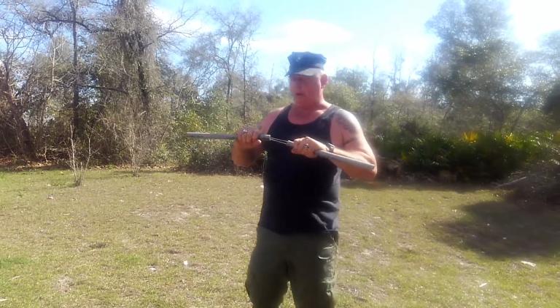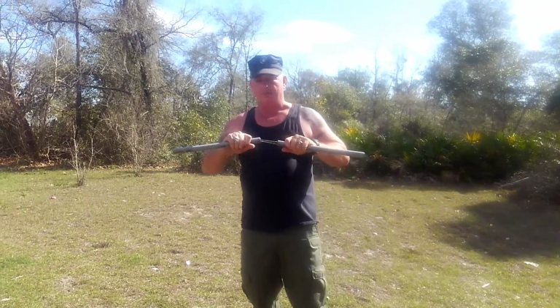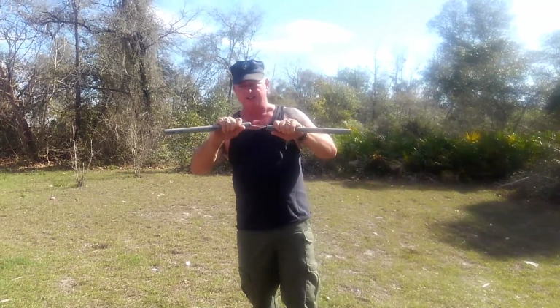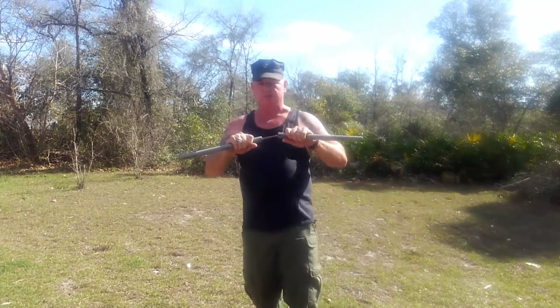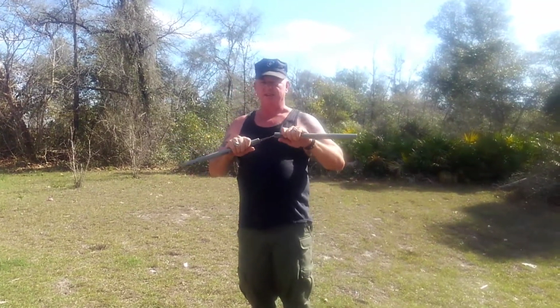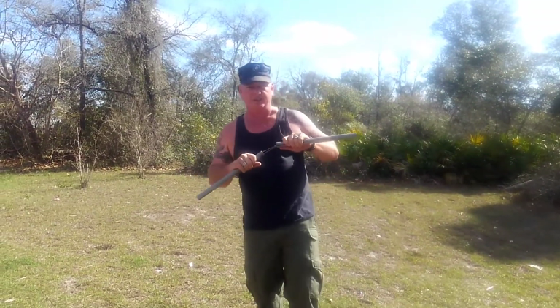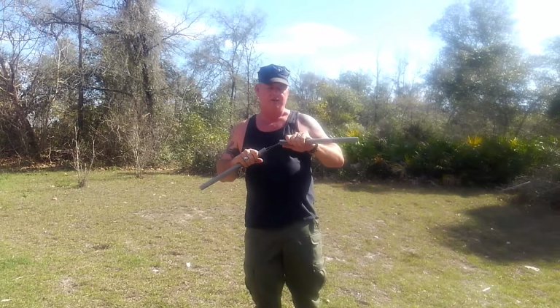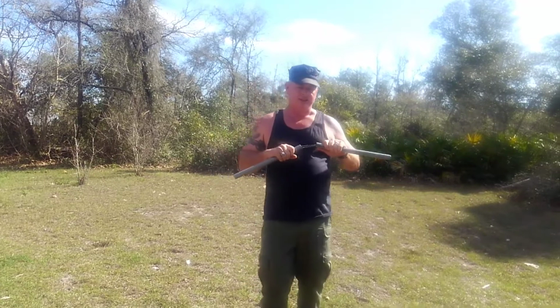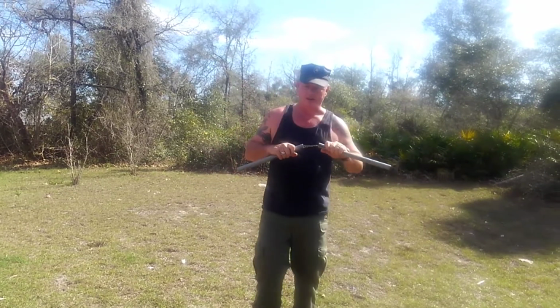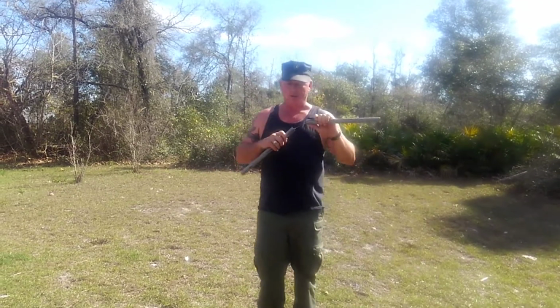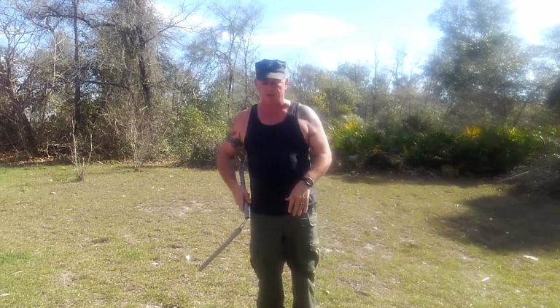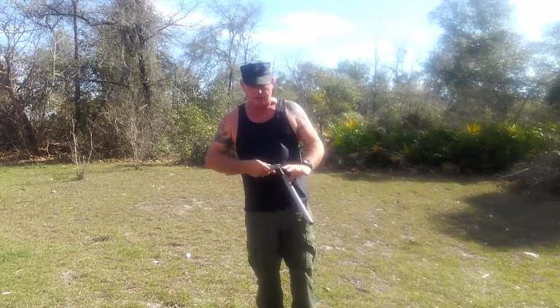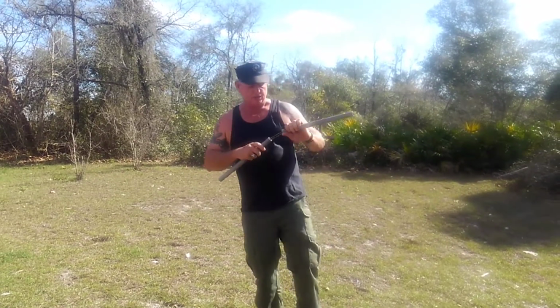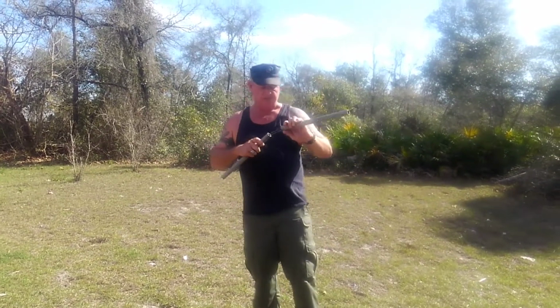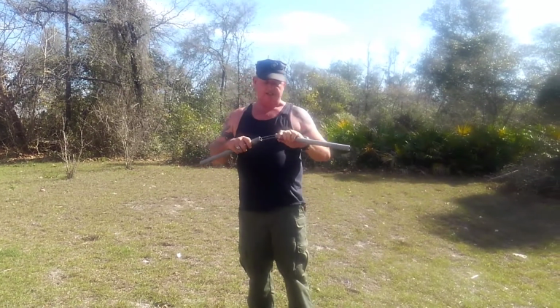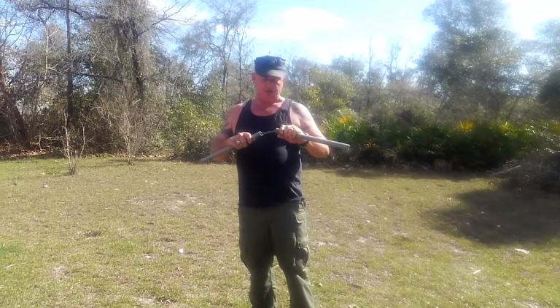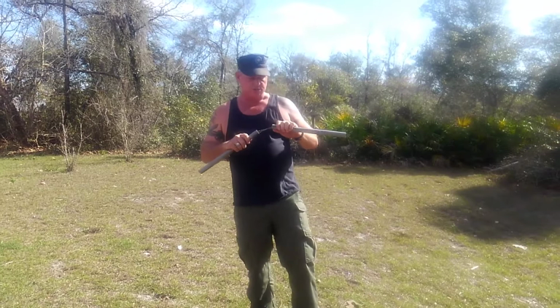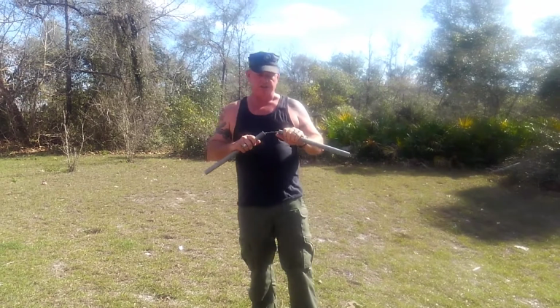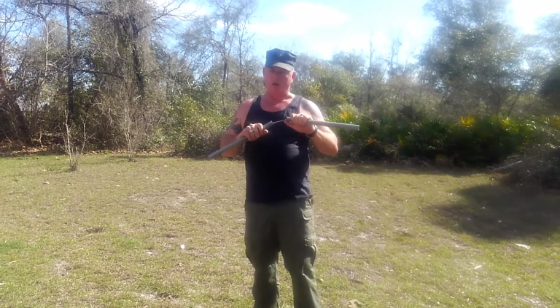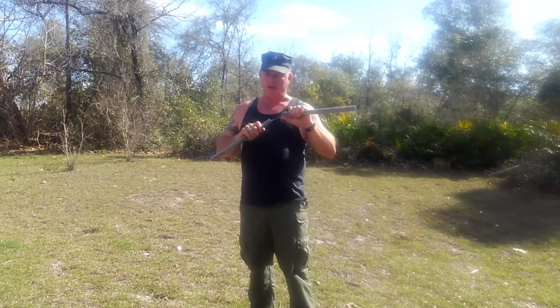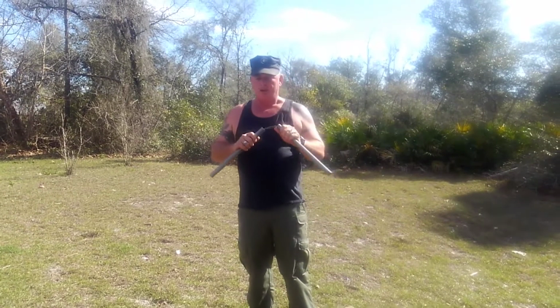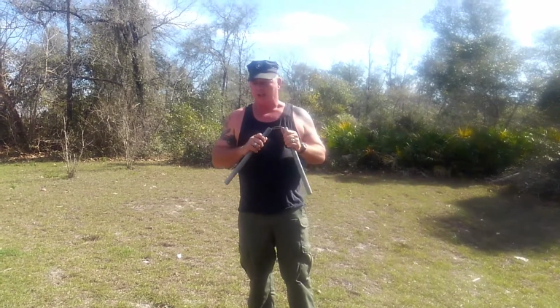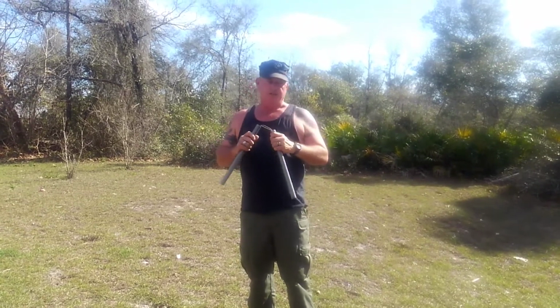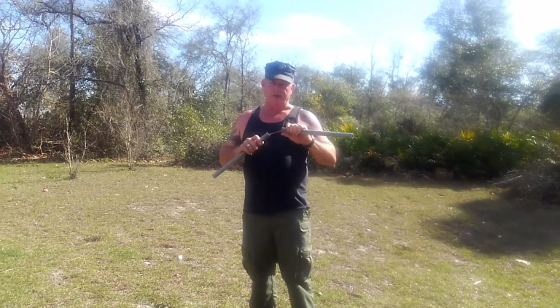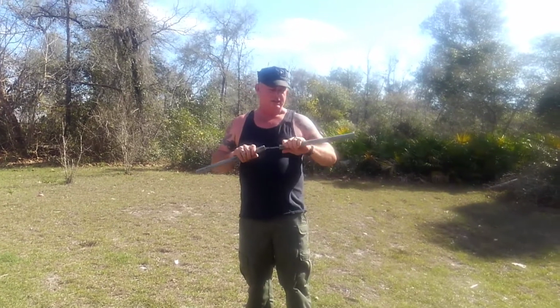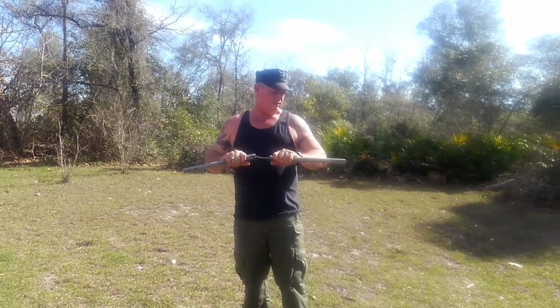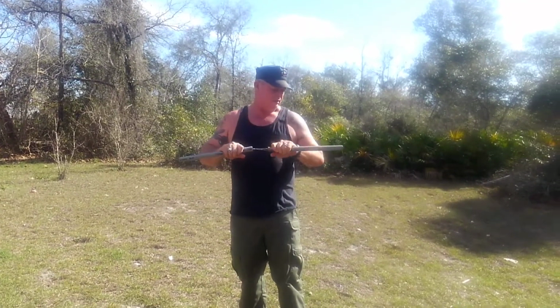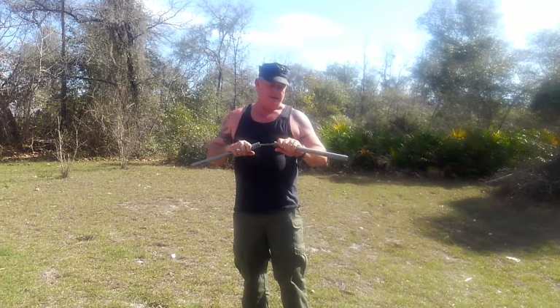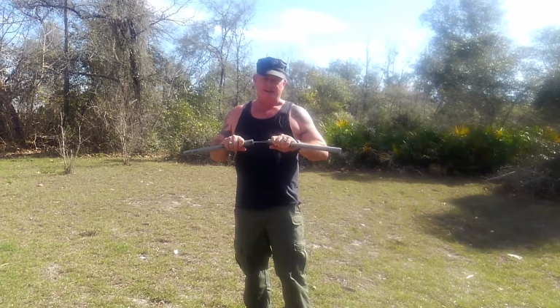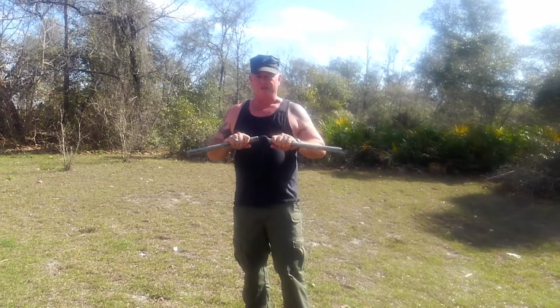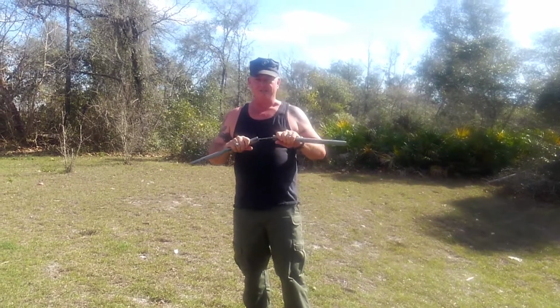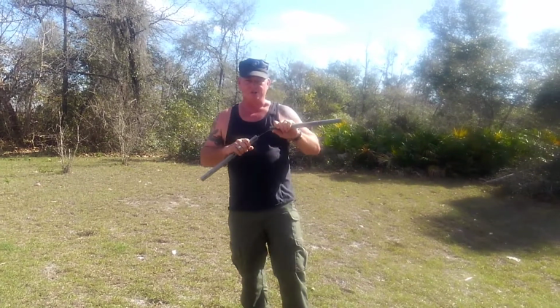Don't get hit by it. You think just because it's PVC pipe it ain't going to hurt you? Well, it hurts. It's been a long time since I actually used nunchucks — I used to use them all the time. I used to carry them everywhere I went, and may have to get back into it.